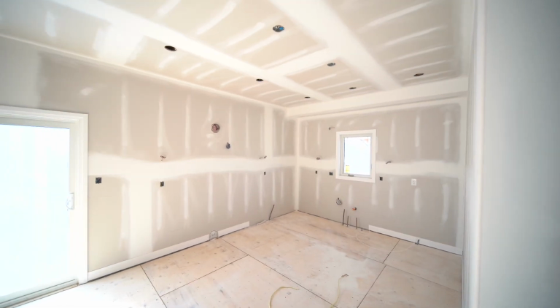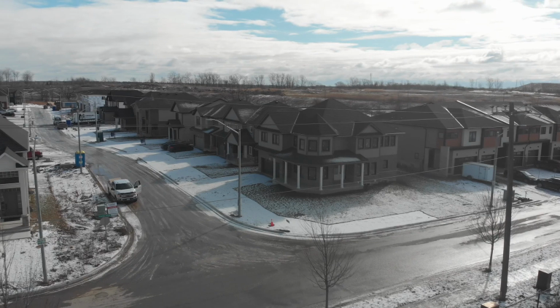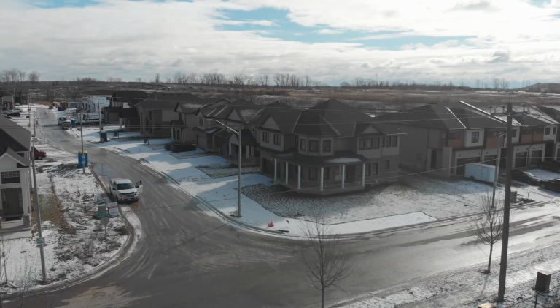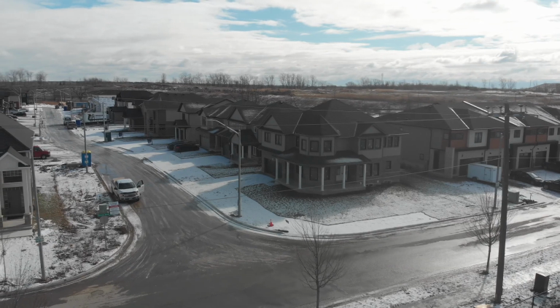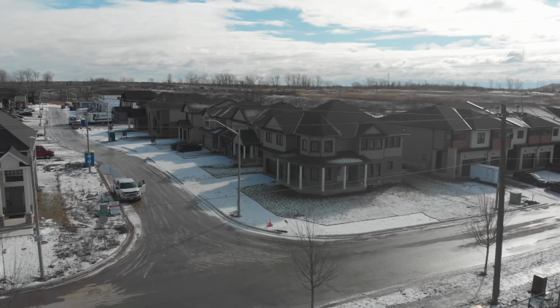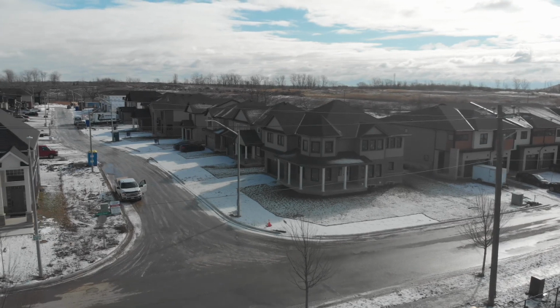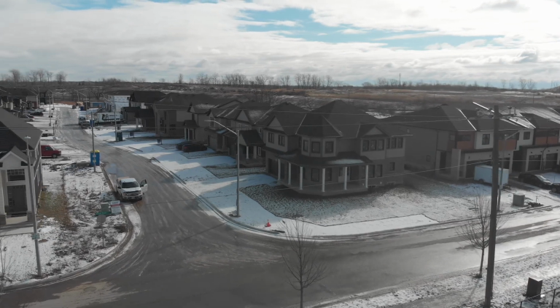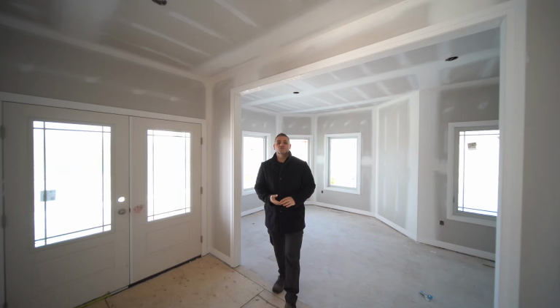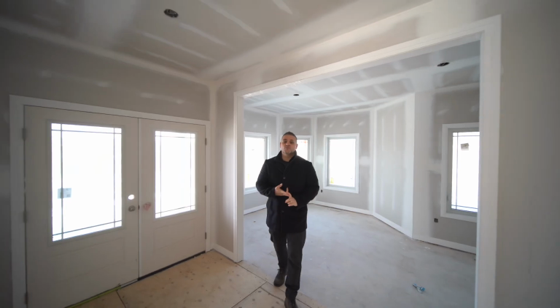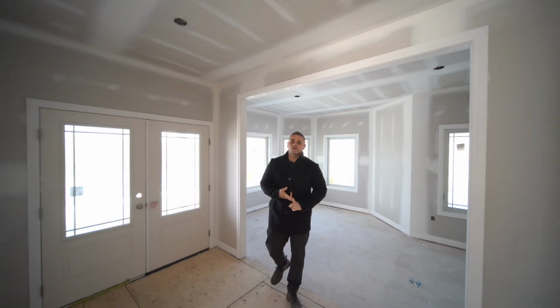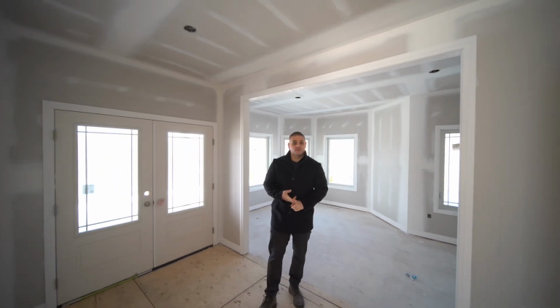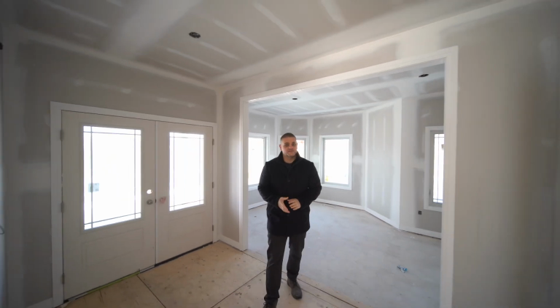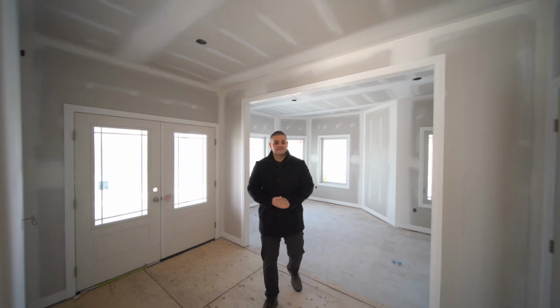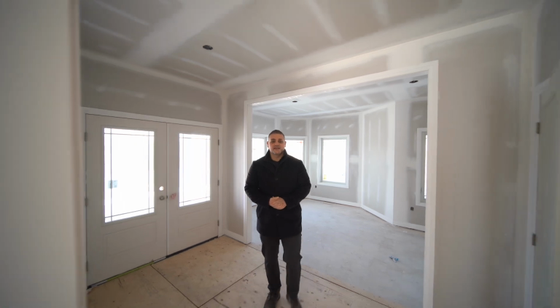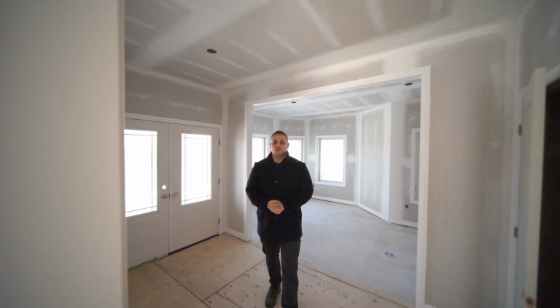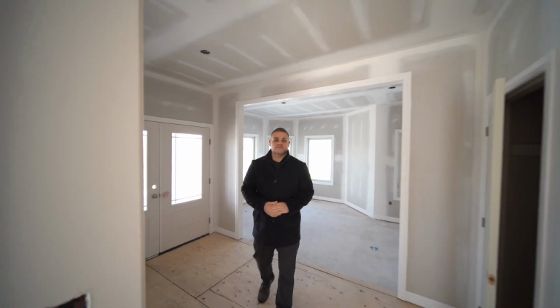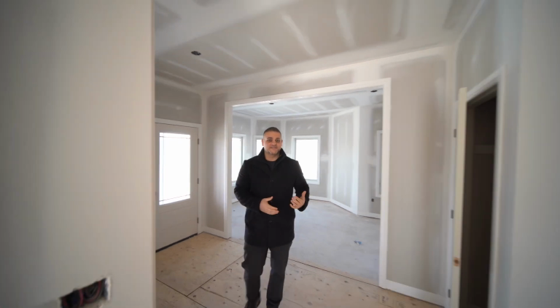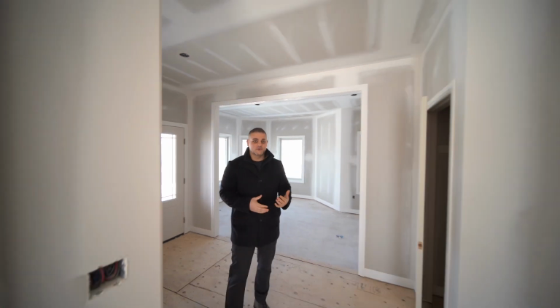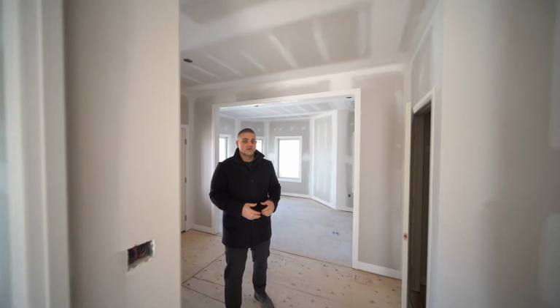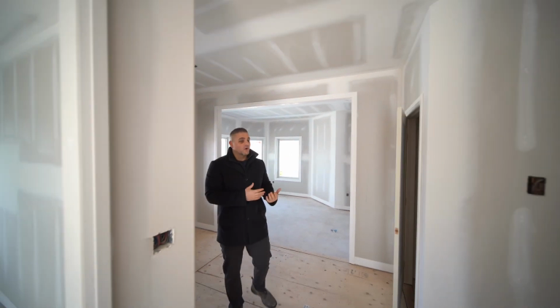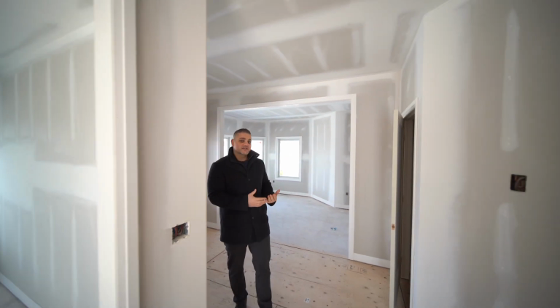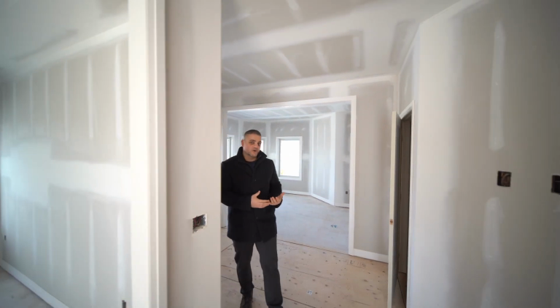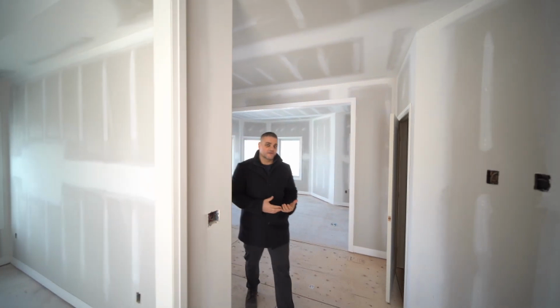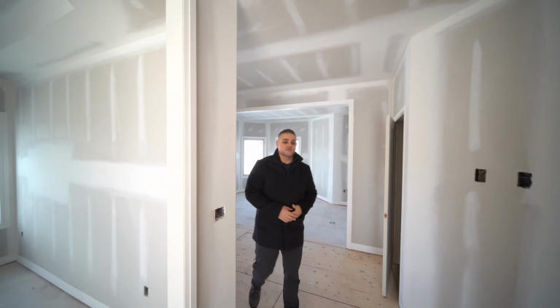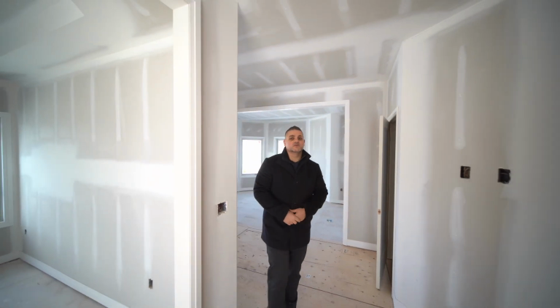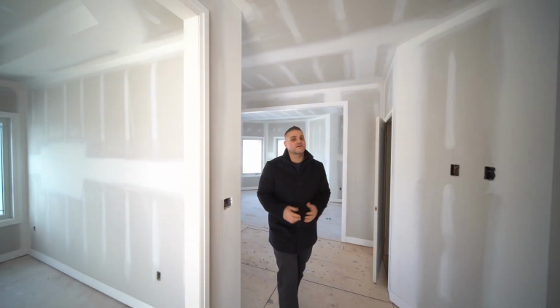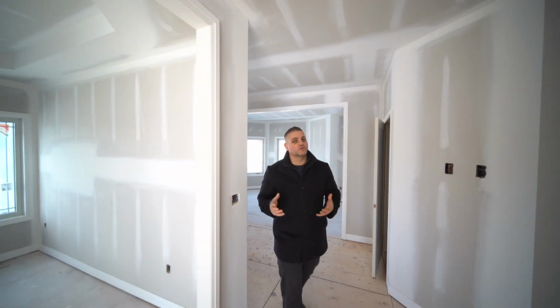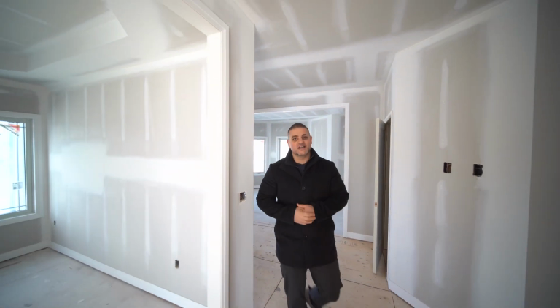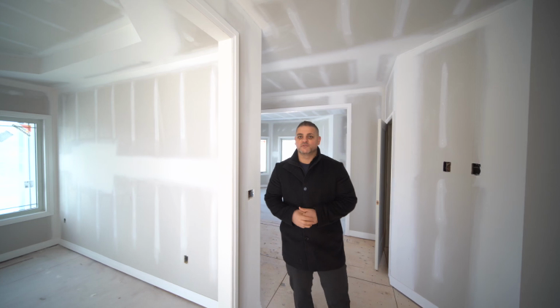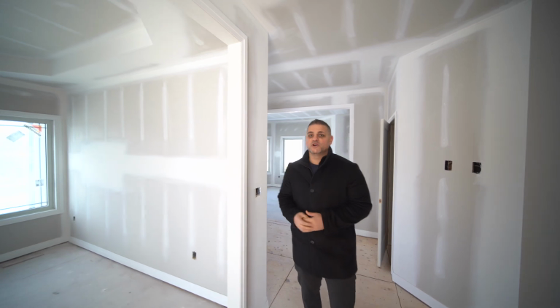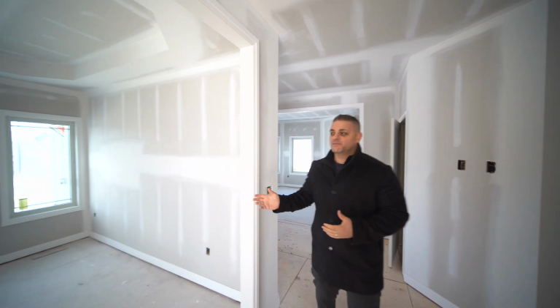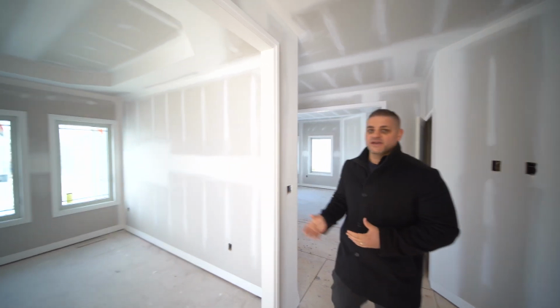The best part about a house being this big is you have two more formal living spaces on the main floor. We have a living room or potentially a home office, and we also have that formal dining room for large family events.